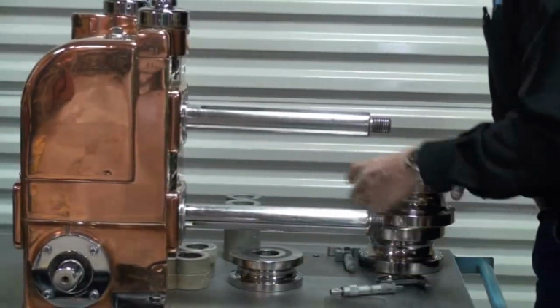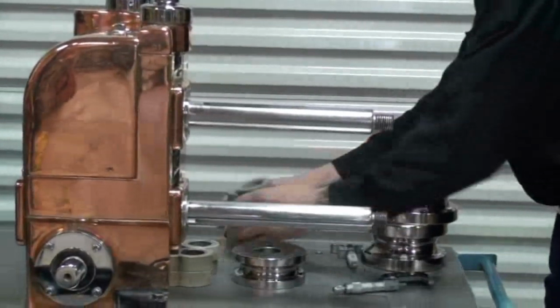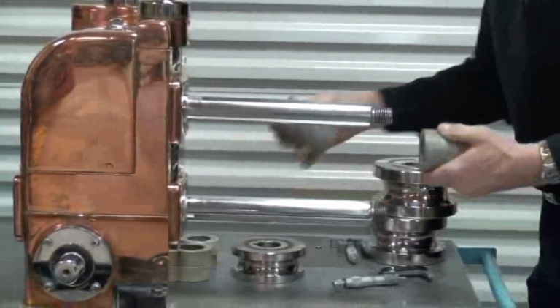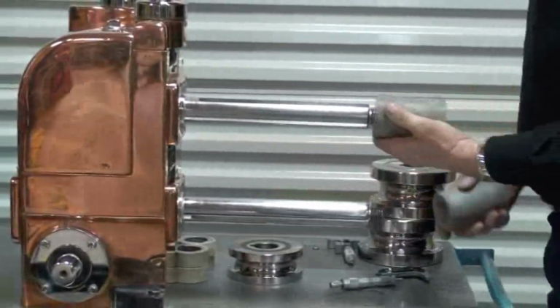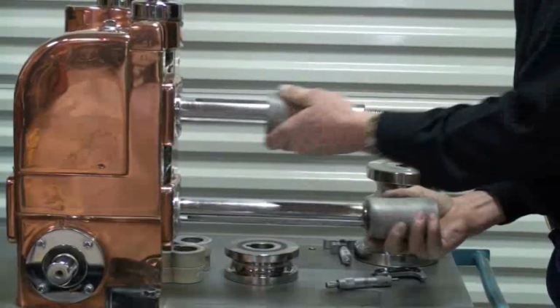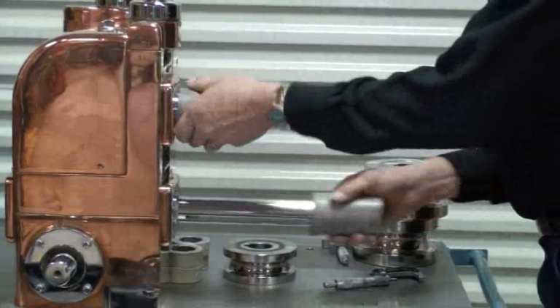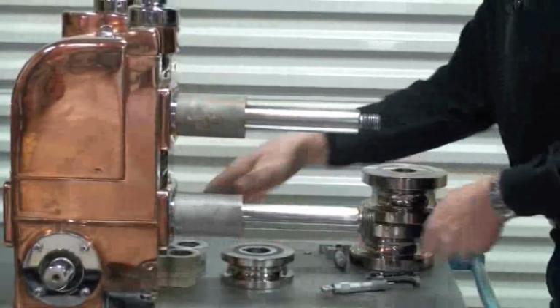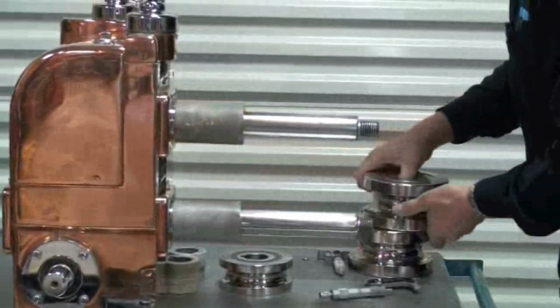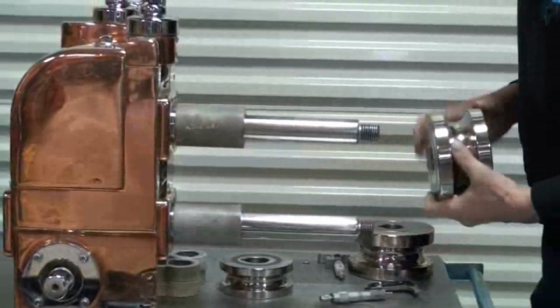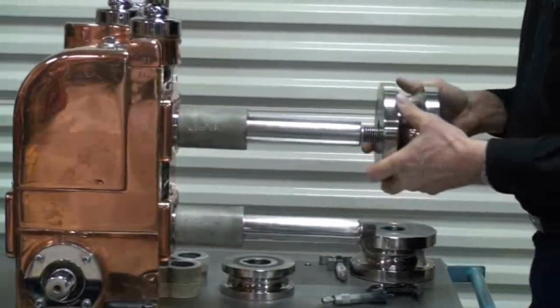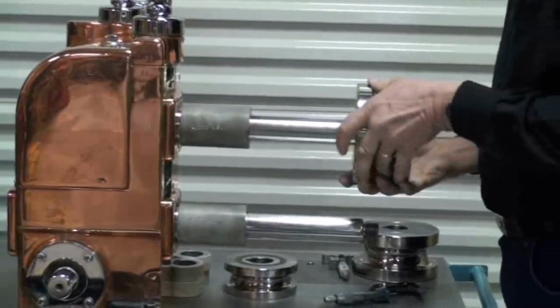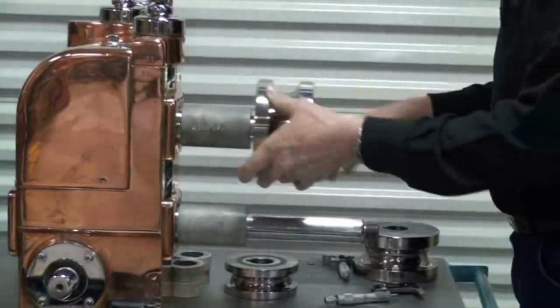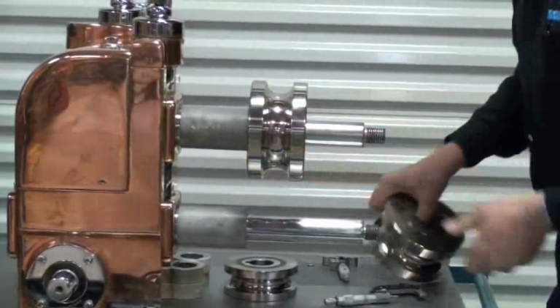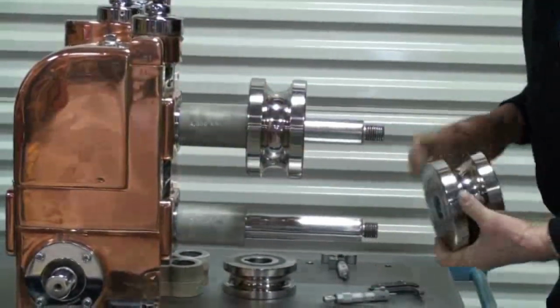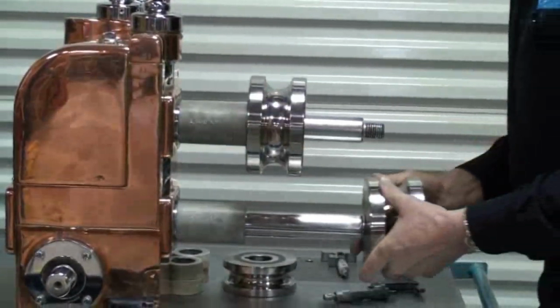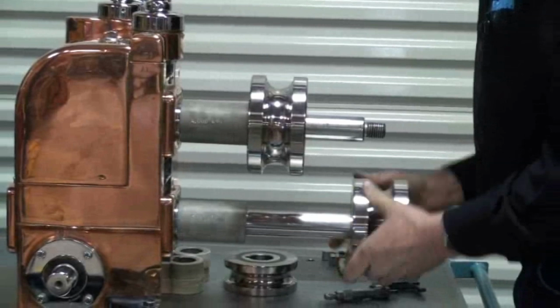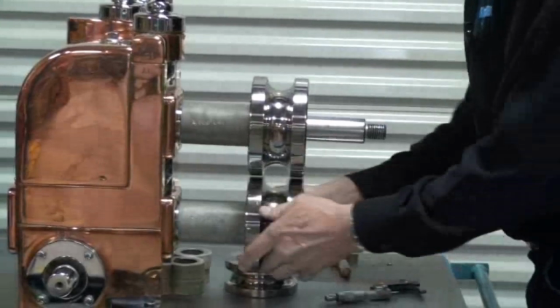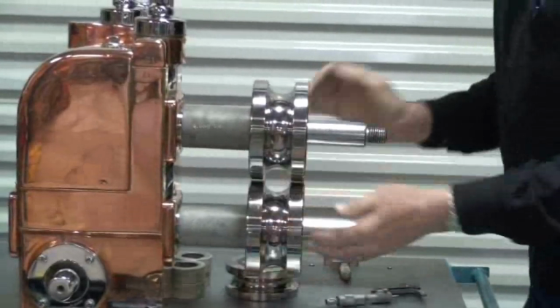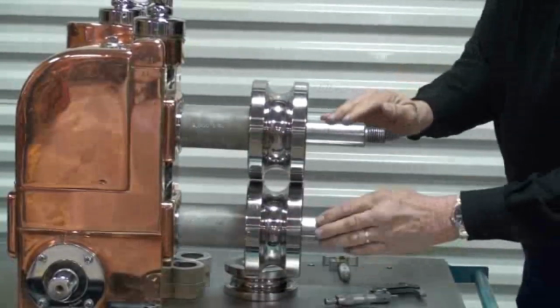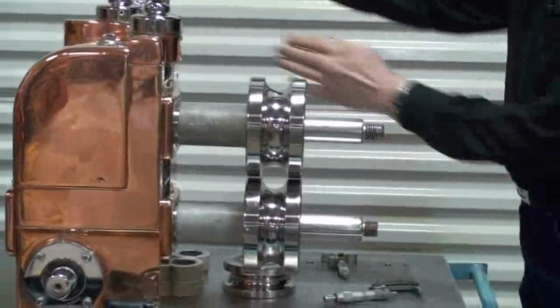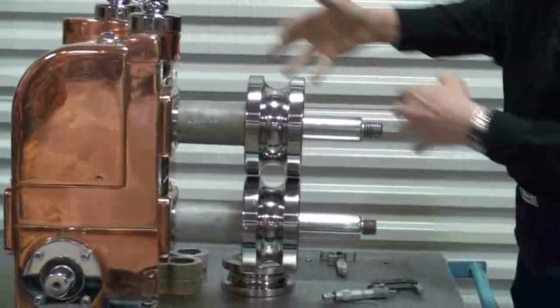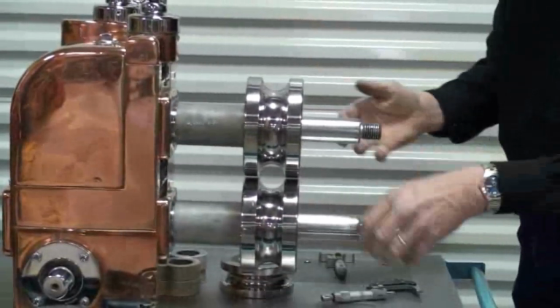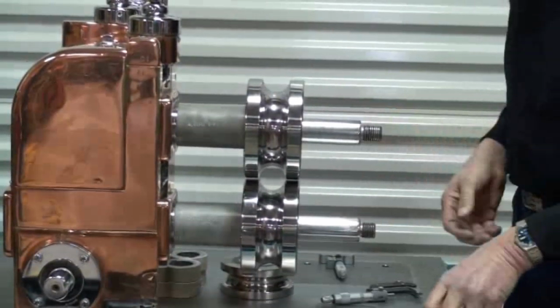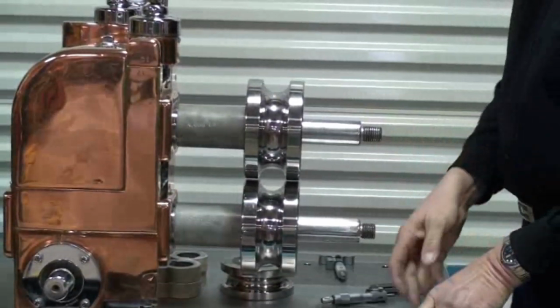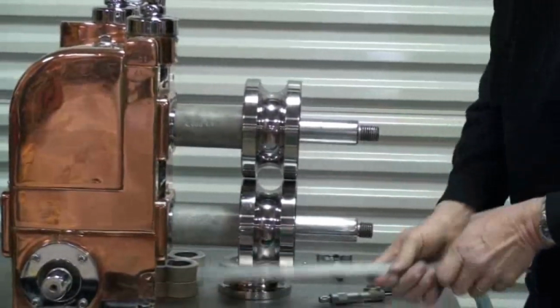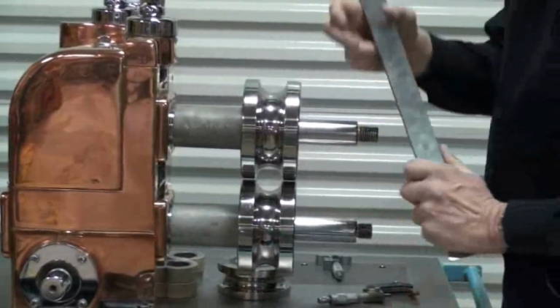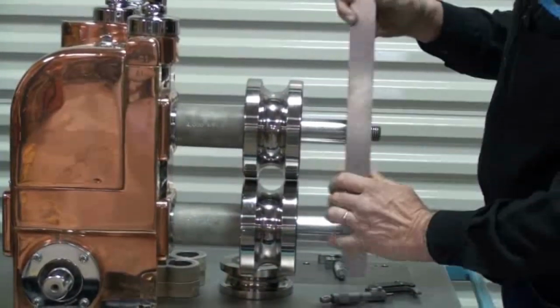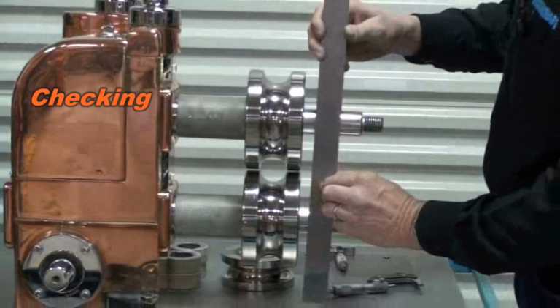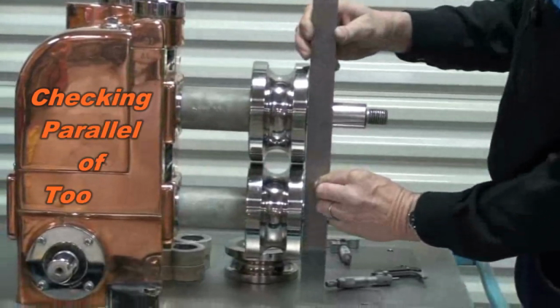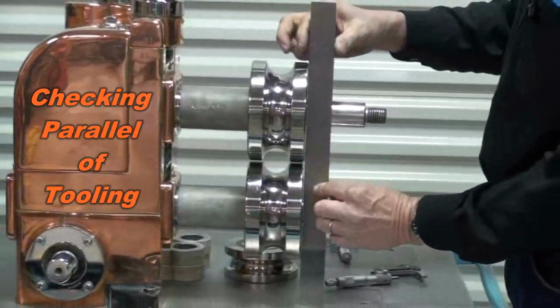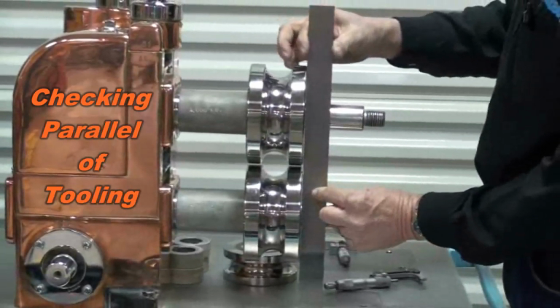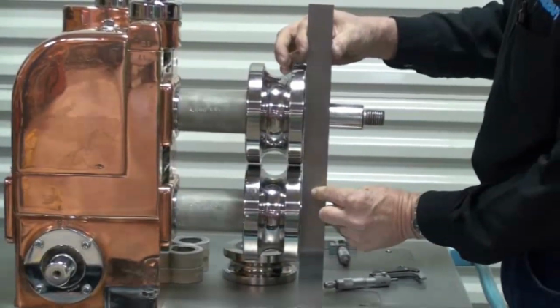When the tooling is mounted on the mill, typically we have our inboard spacers mounted, our tooling, our outboard spacers, and of course our outboard stand. Now we can not only check for shoulder alignment but also for parallel of the rolls.